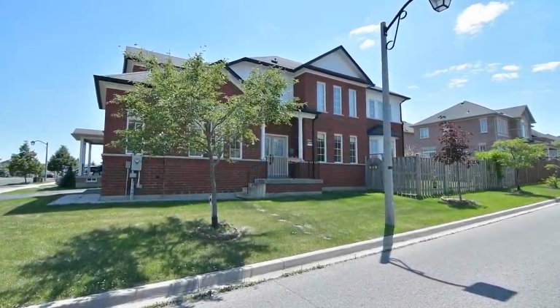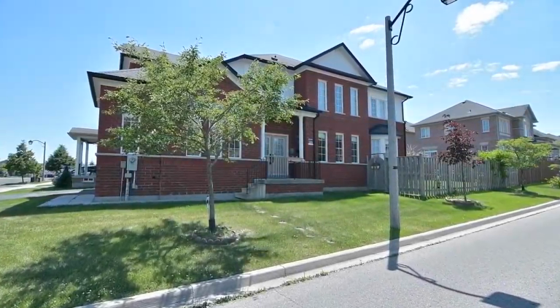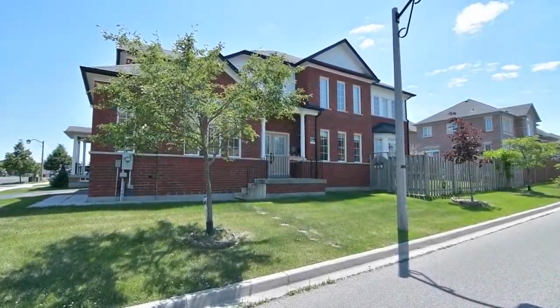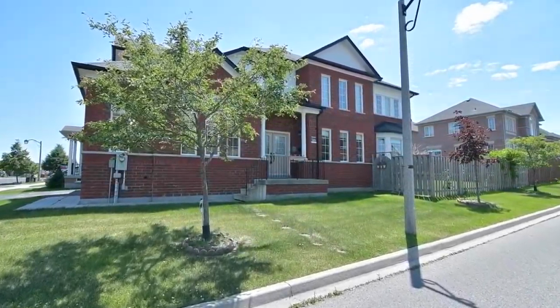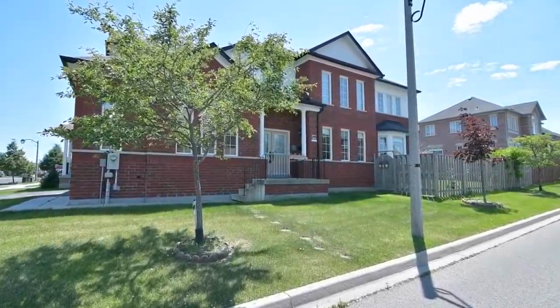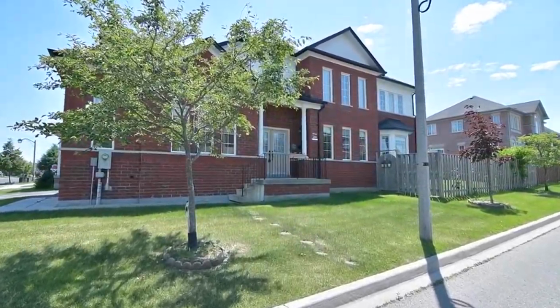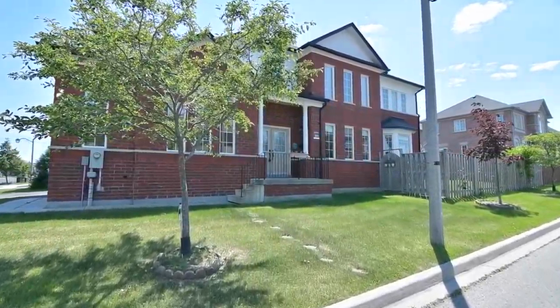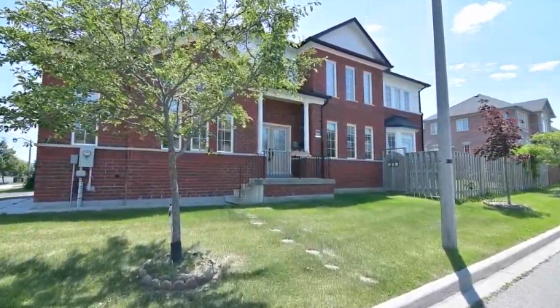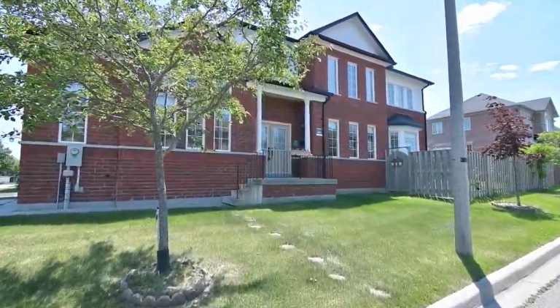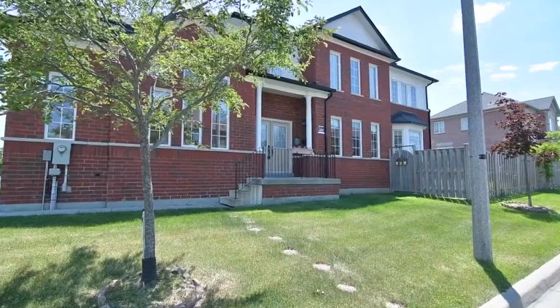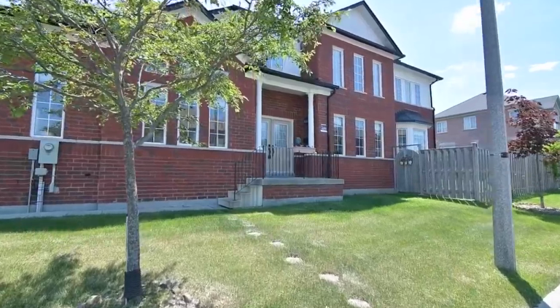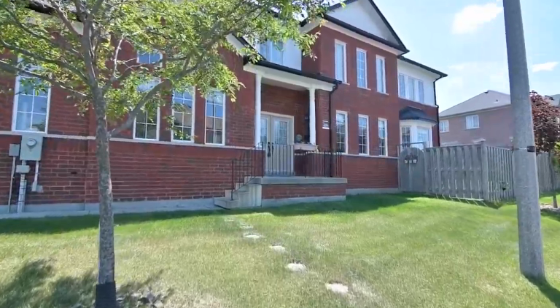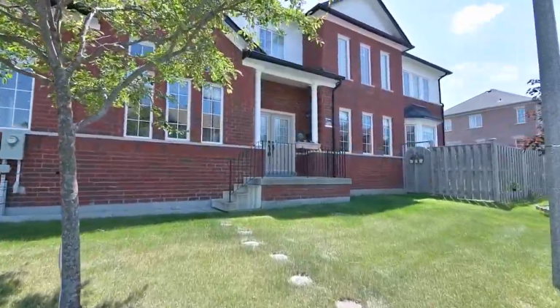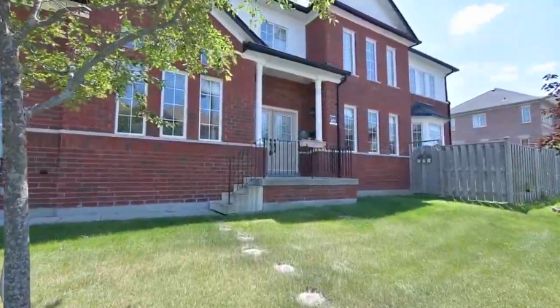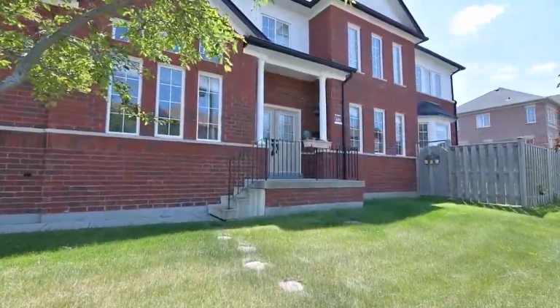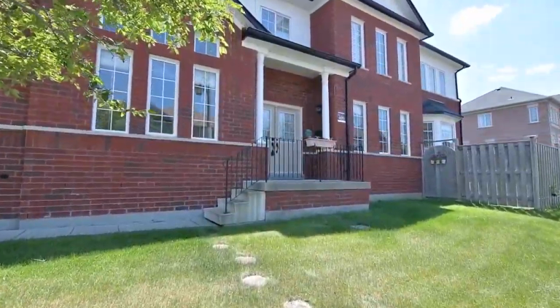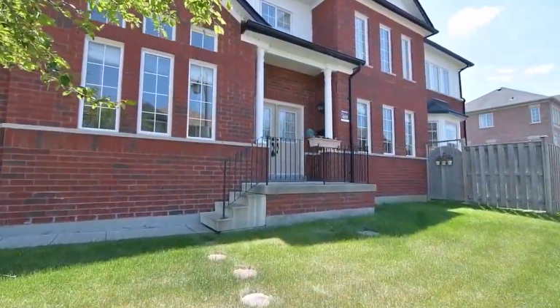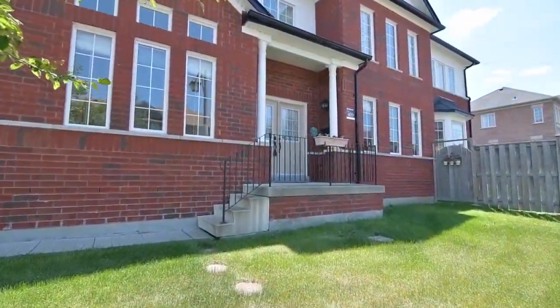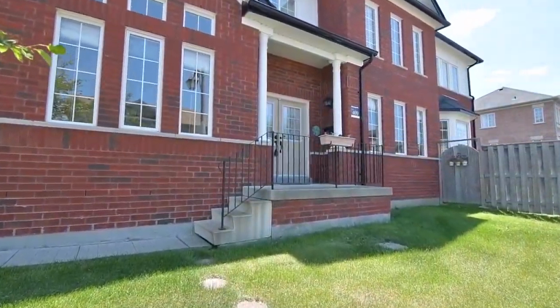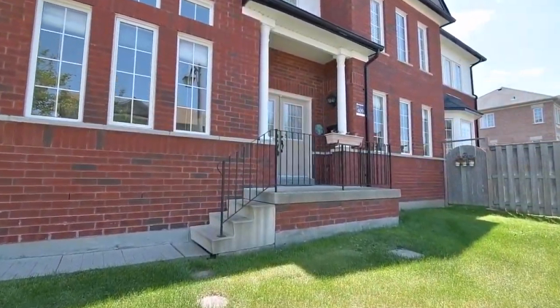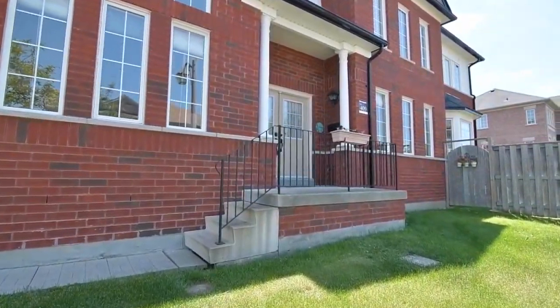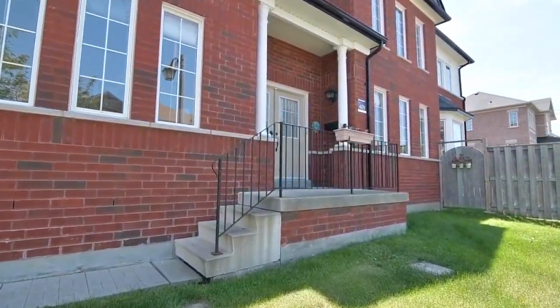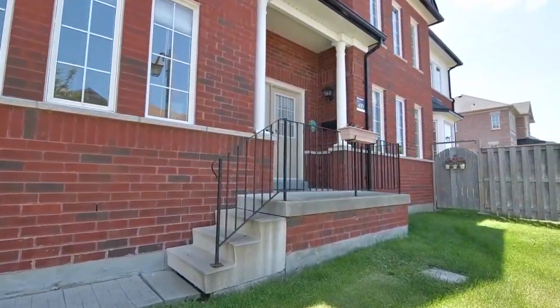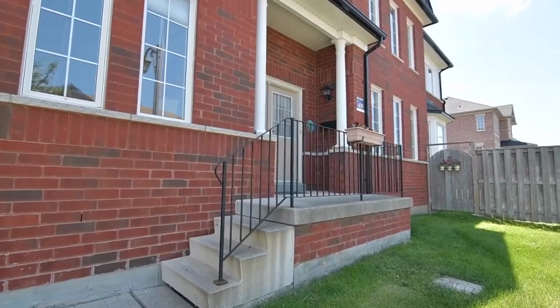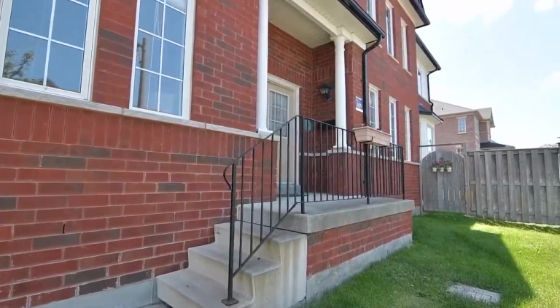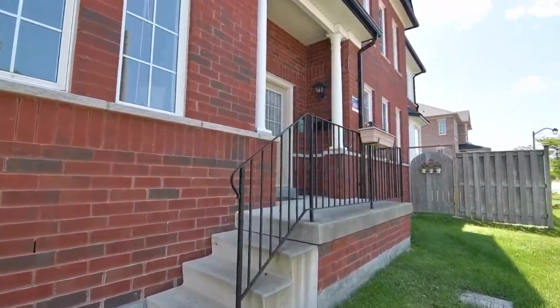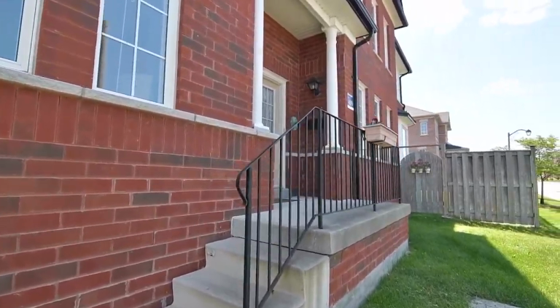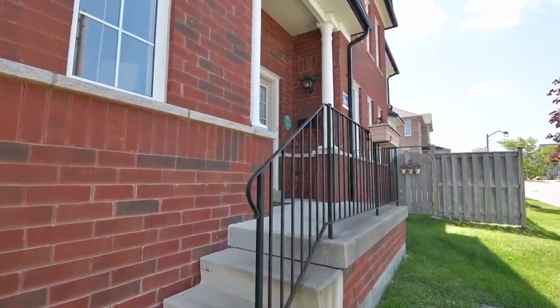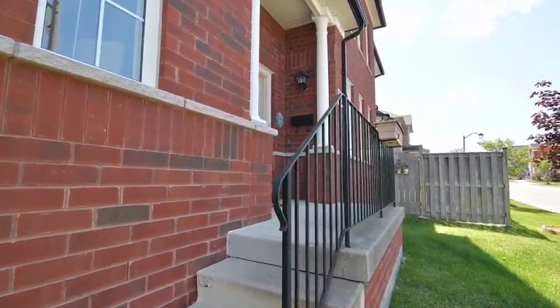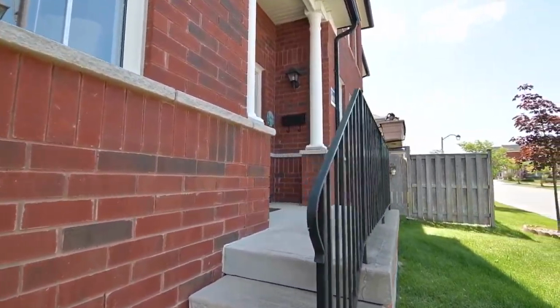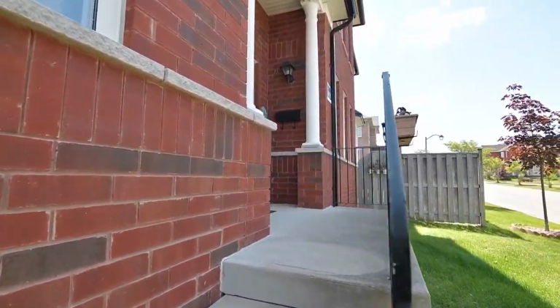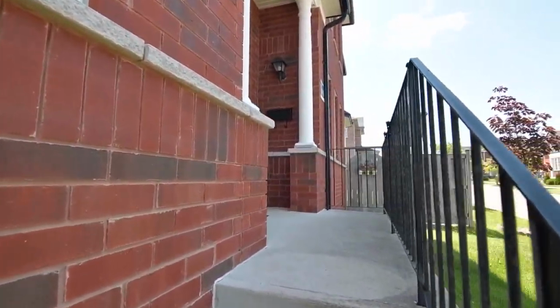Situated on a premium corner lot, welcome to 280 Stonebridge Drive, a beautifully maintained four-bedroom home within Markham's sought-after Bursey Village community.